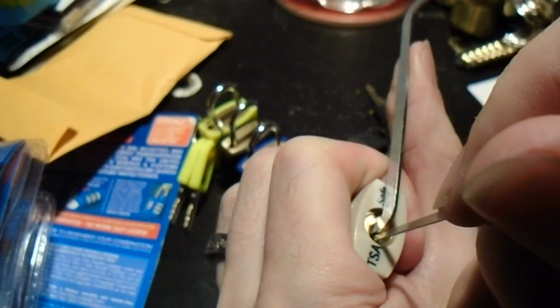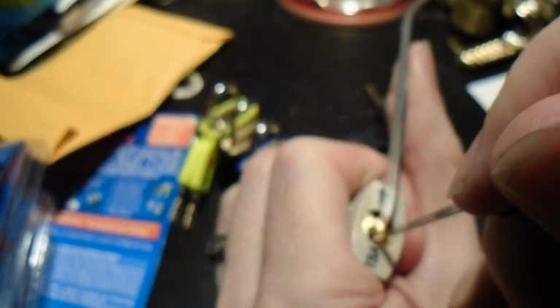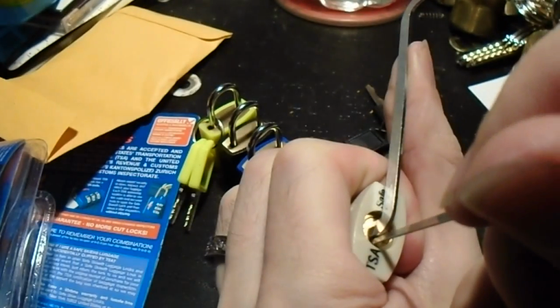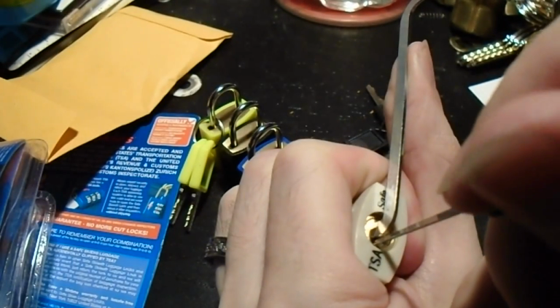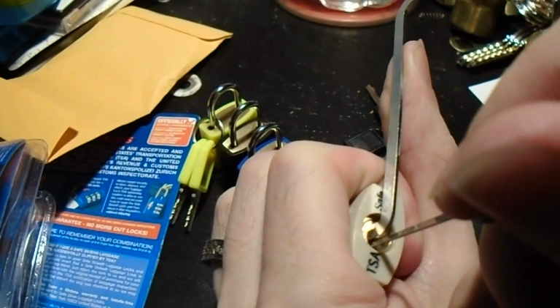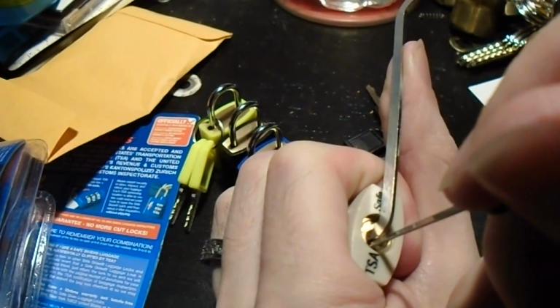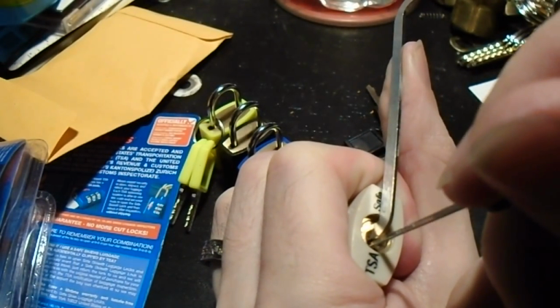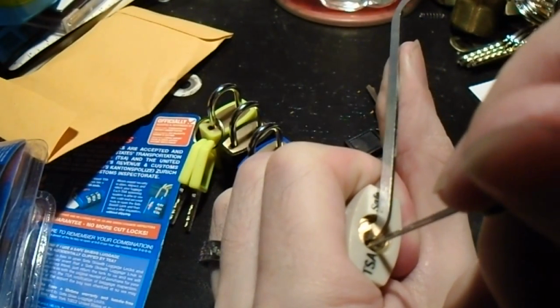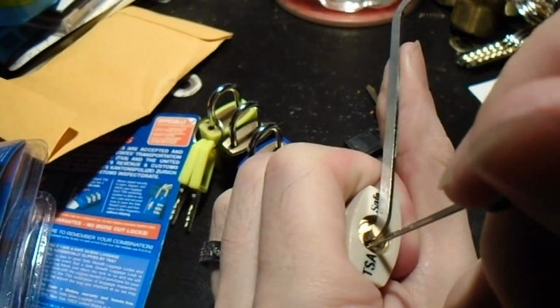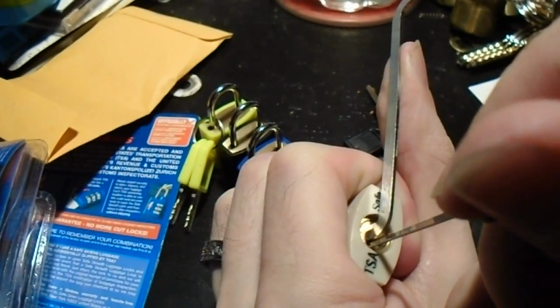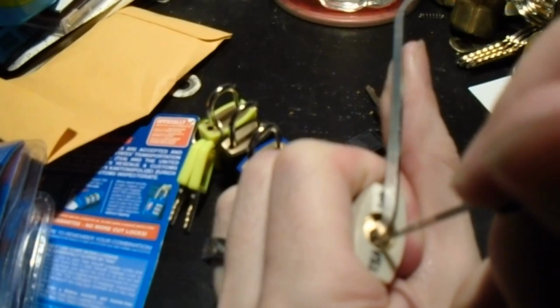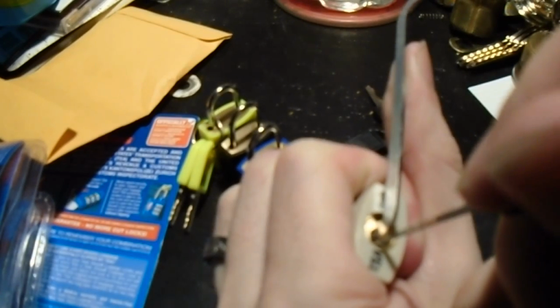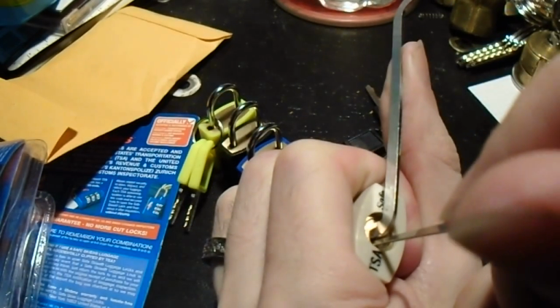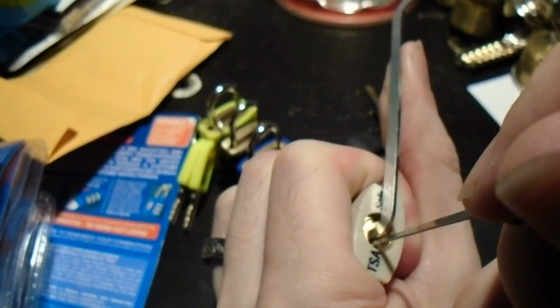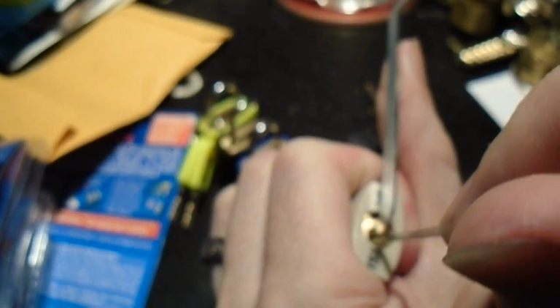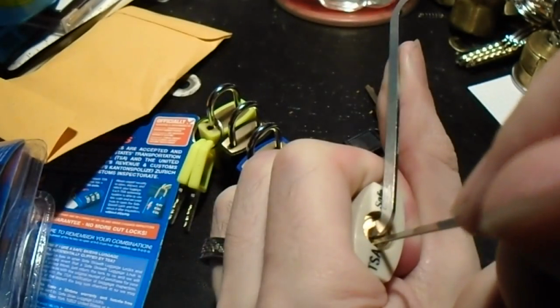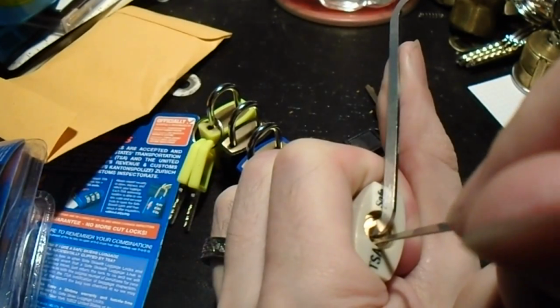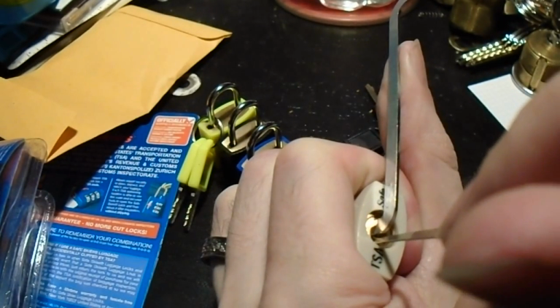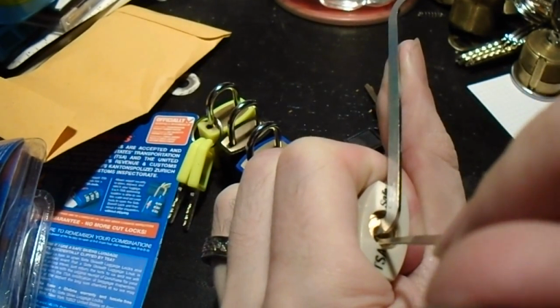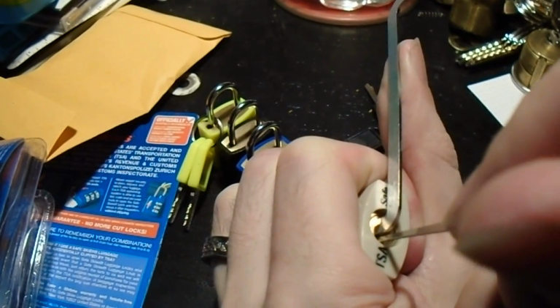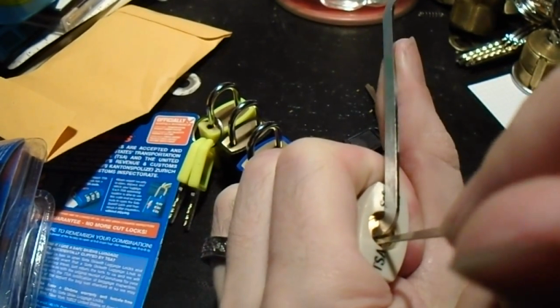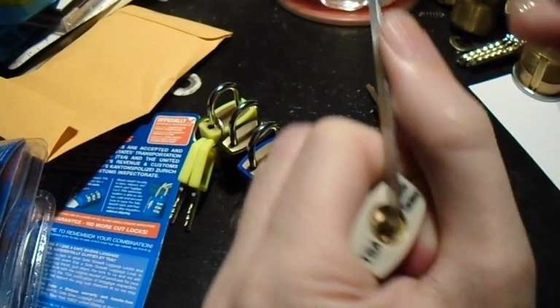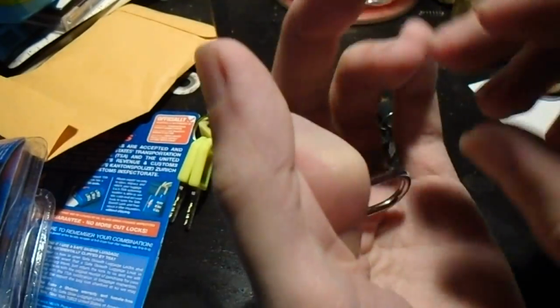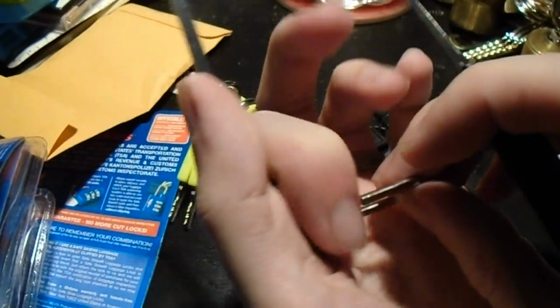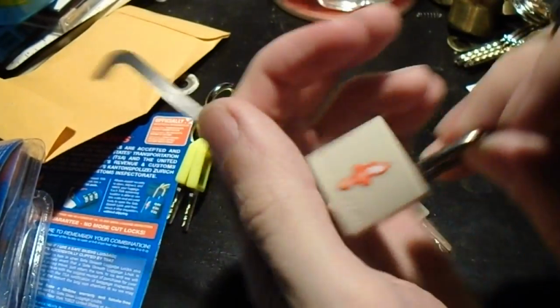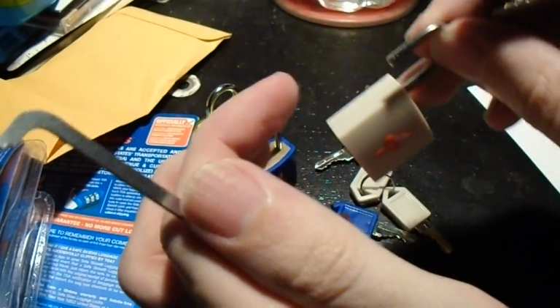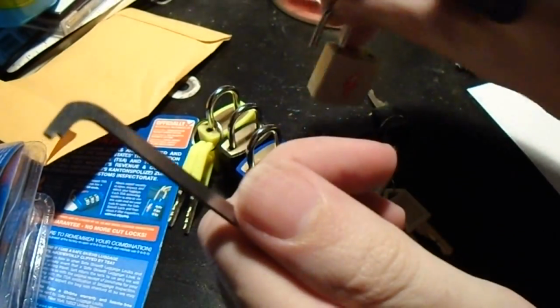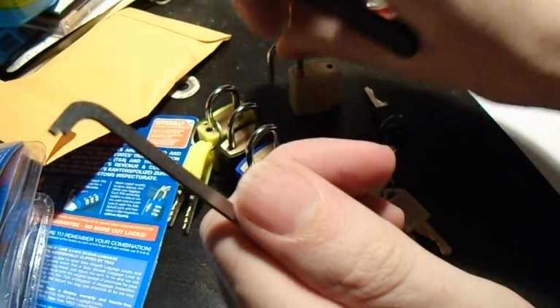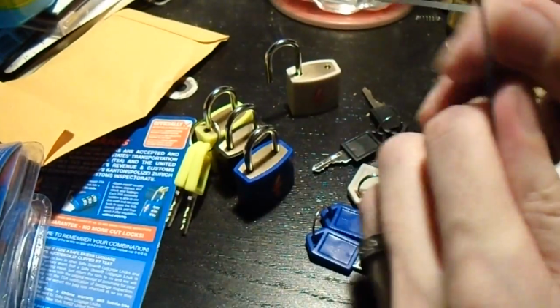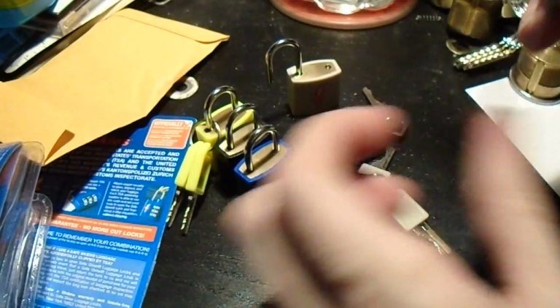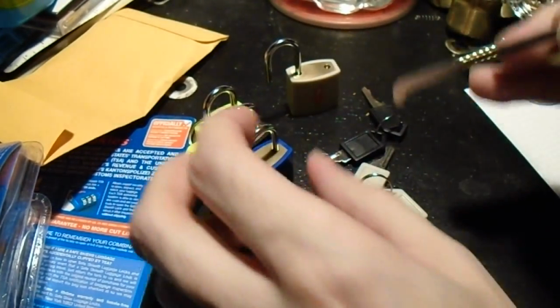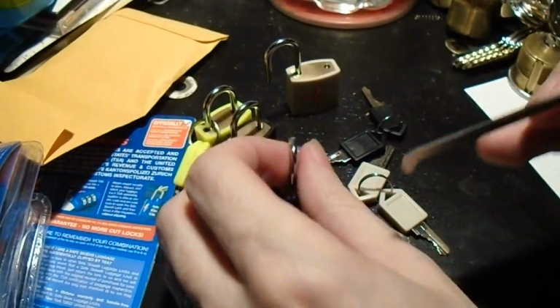Here's our first one. I think that's pin number three giving us some resistance. I probably set one and two with a single stroke.